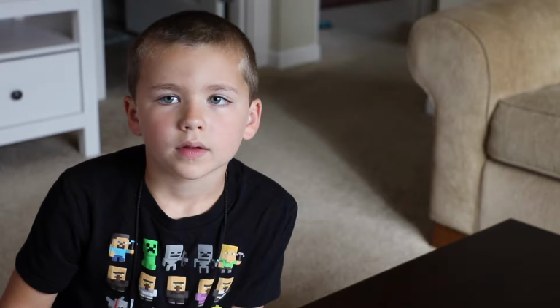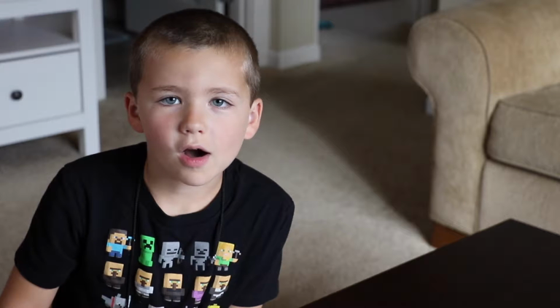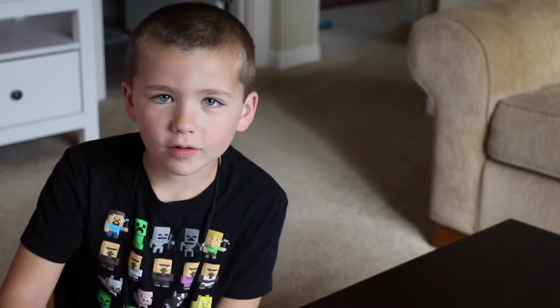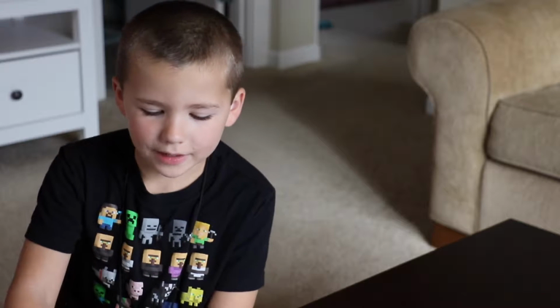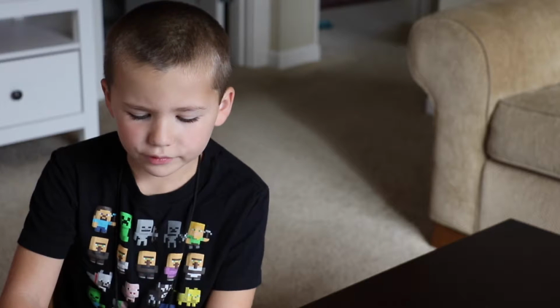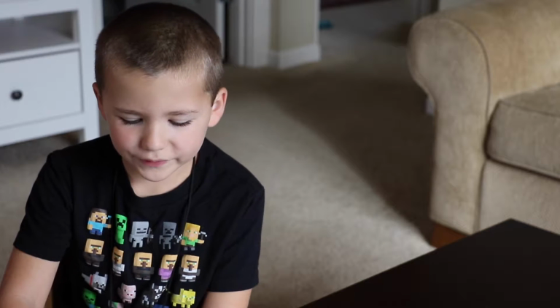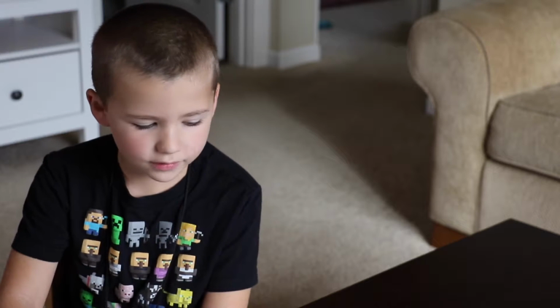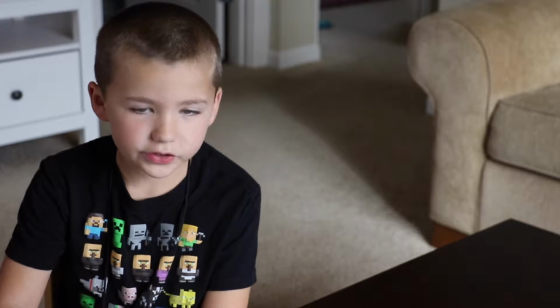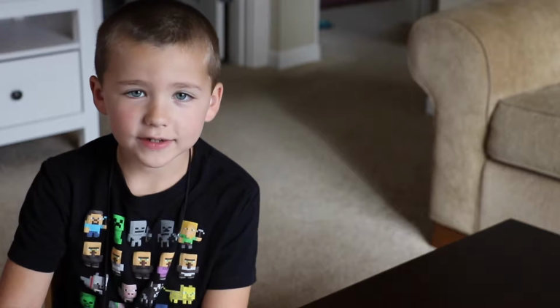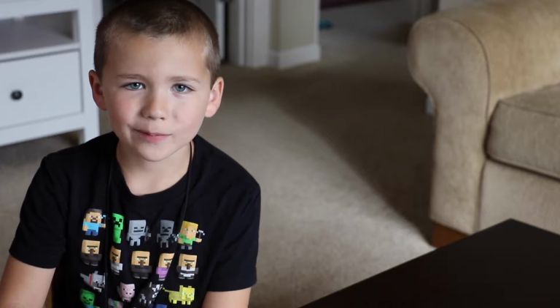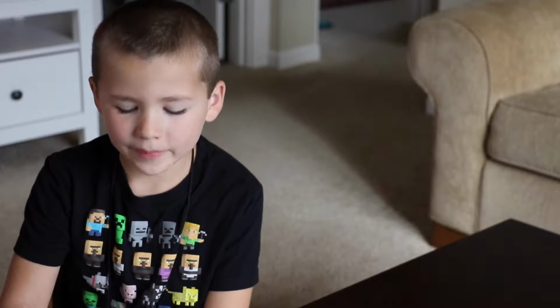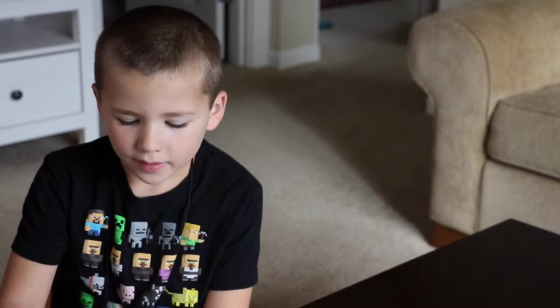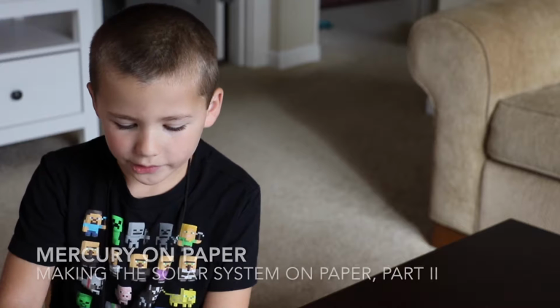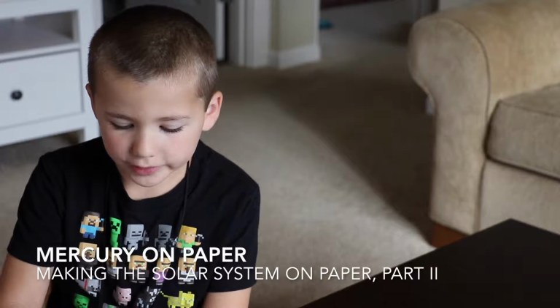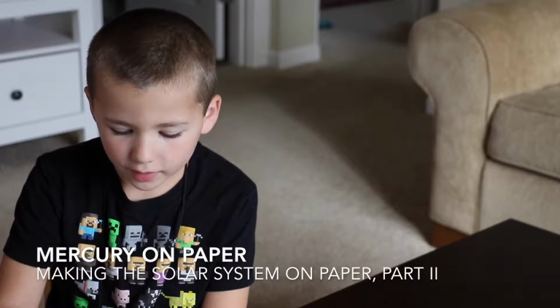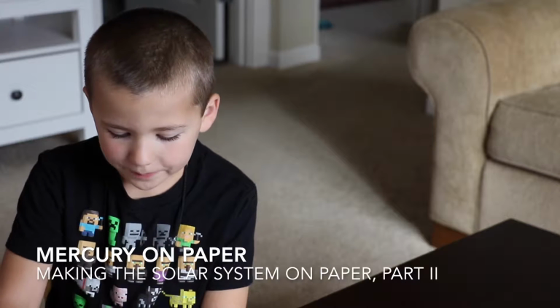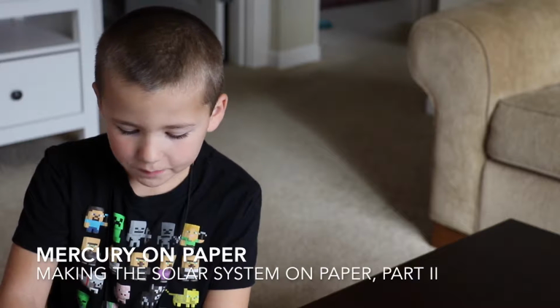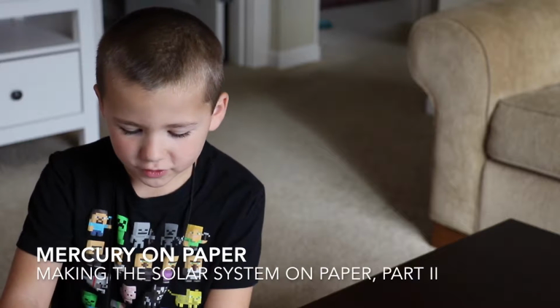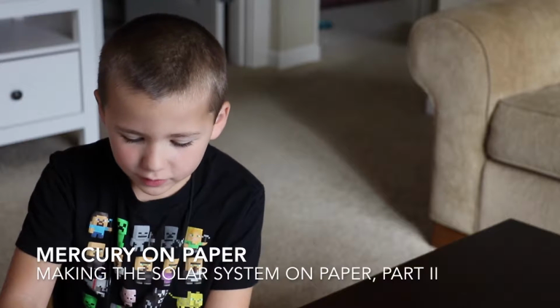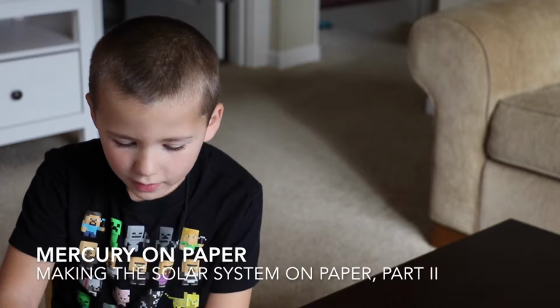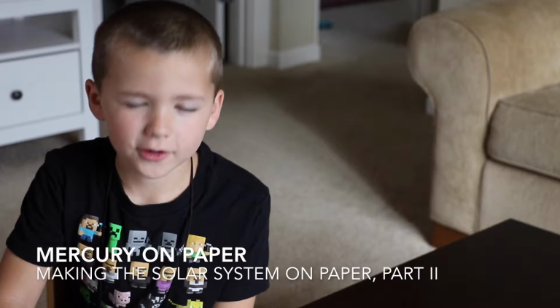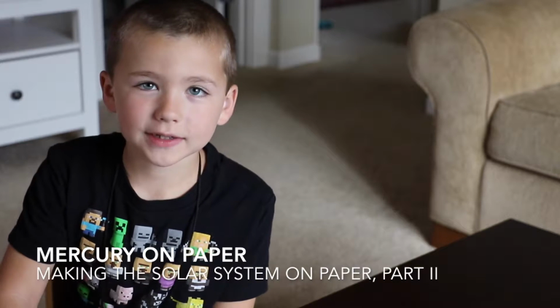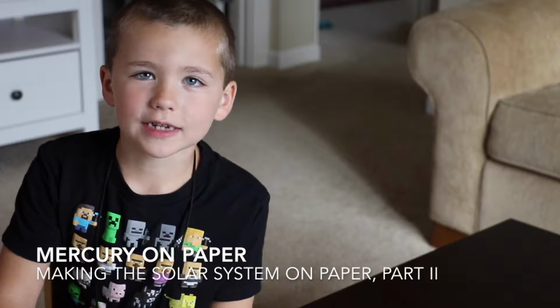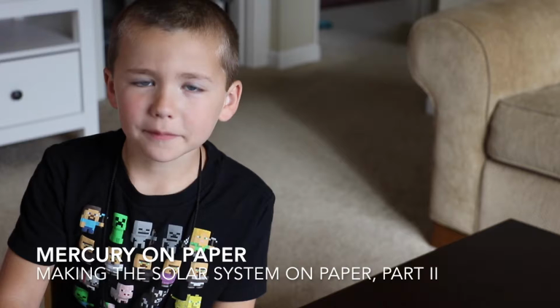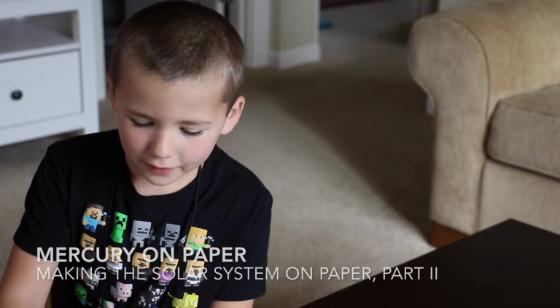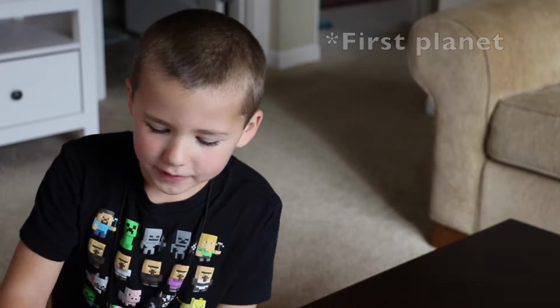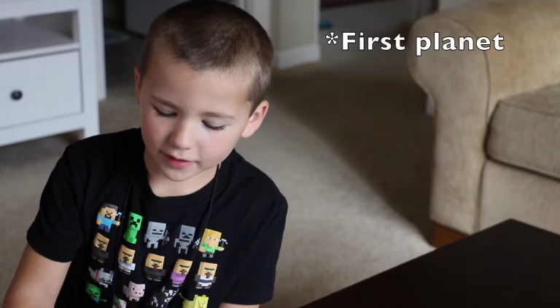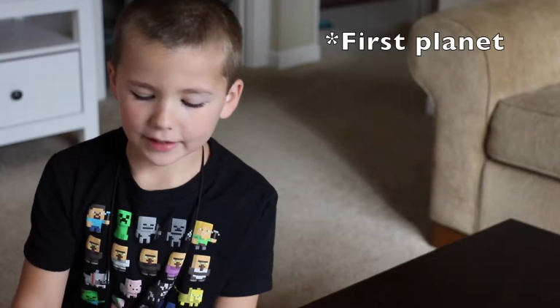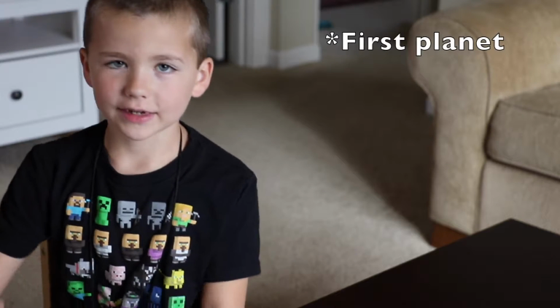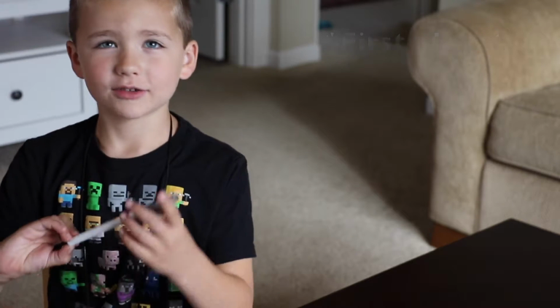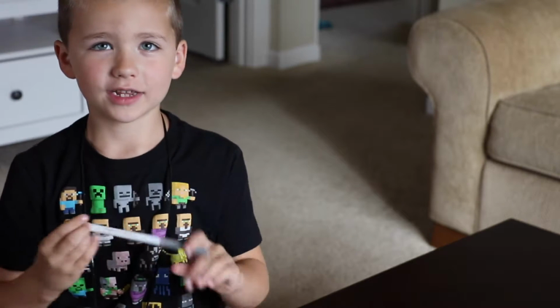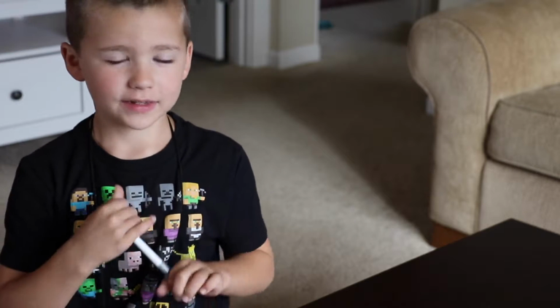Hello, welcome back to the Everything Universe. Today I'm going to make Mercury on paper, part two. Mercury is the second planet from the sun and let's get straight into this.